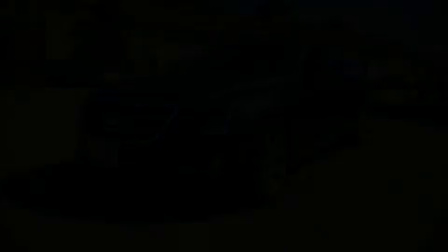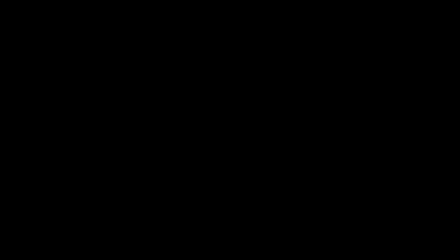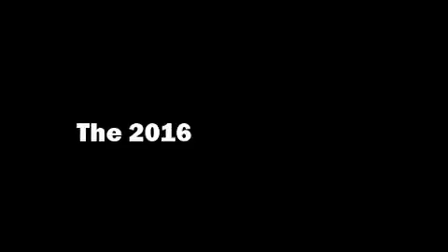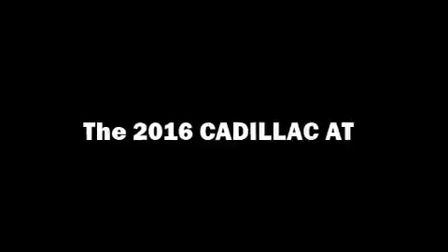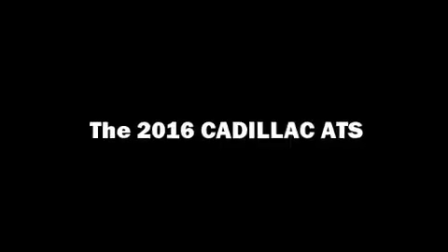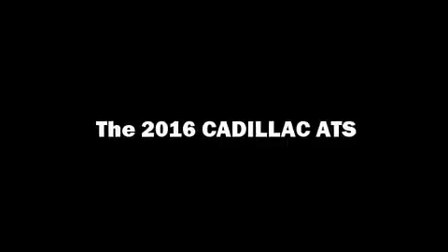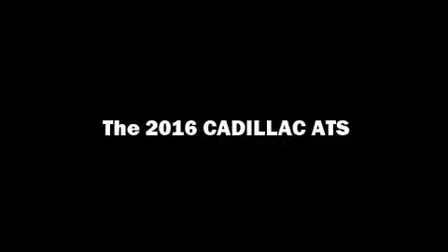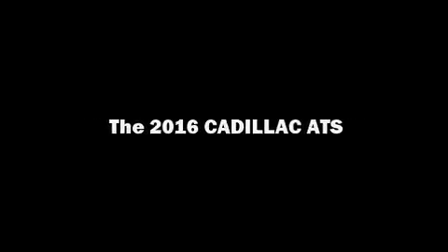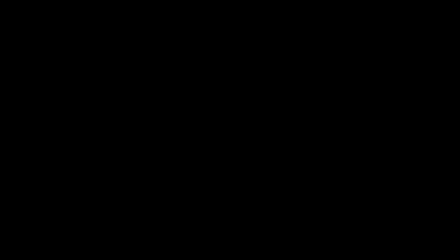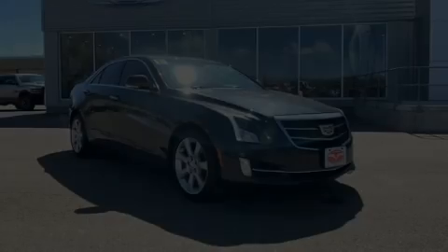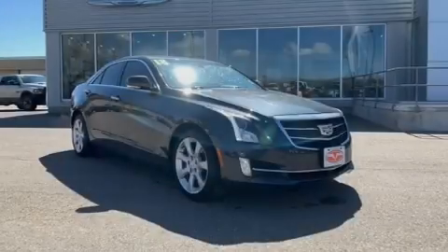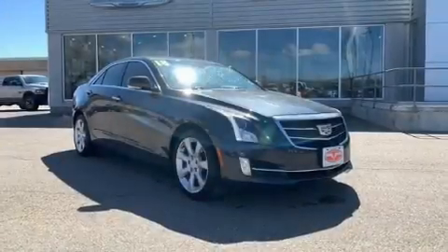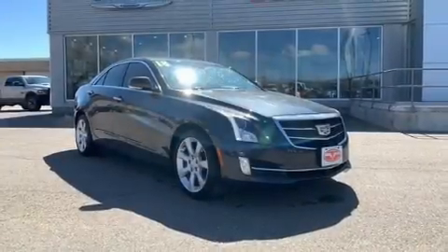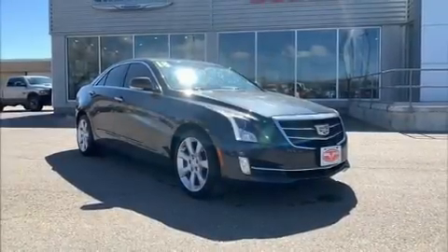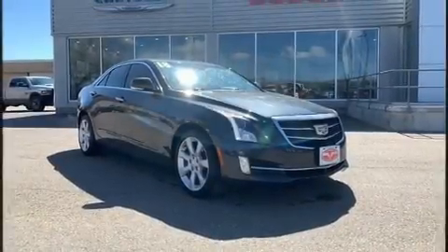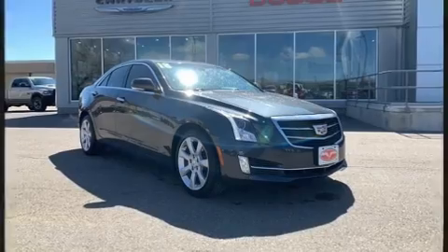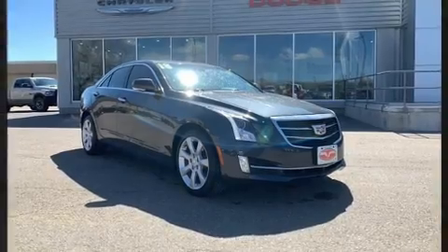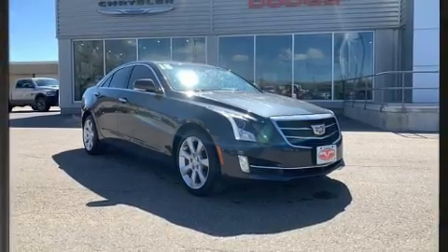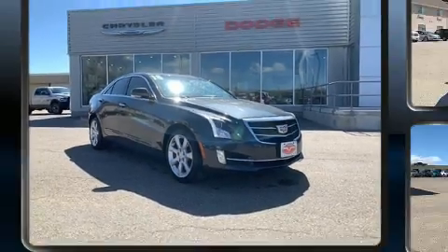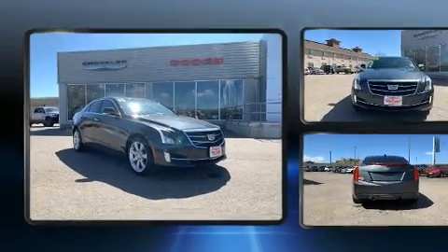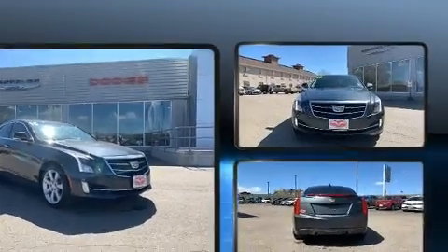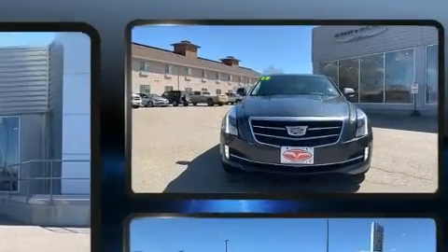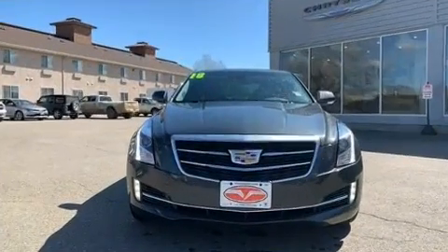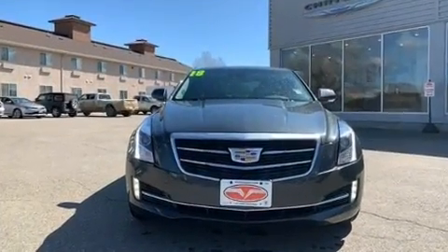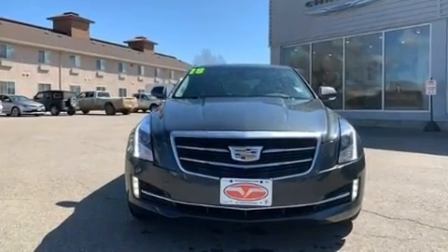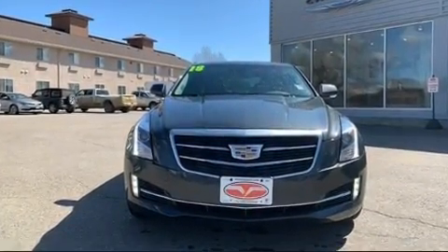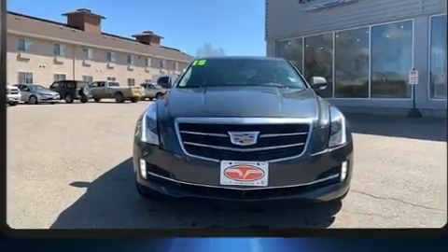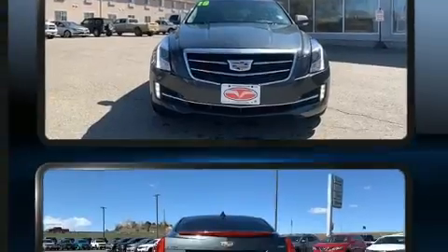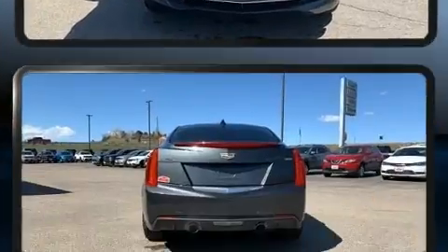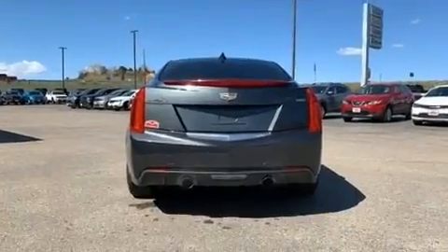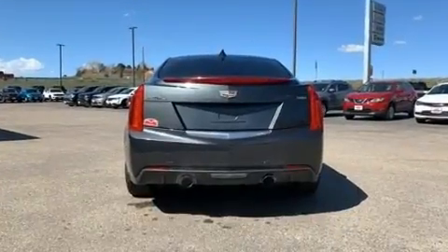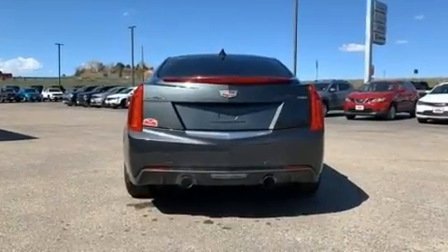You can expect a lot from the 2016 Cadillac ATS. Under the hood, you'll find a six-cylinder engine with more than 300 horsepower. And for added security, Dynamic Stability Control supplements the drivetrain.